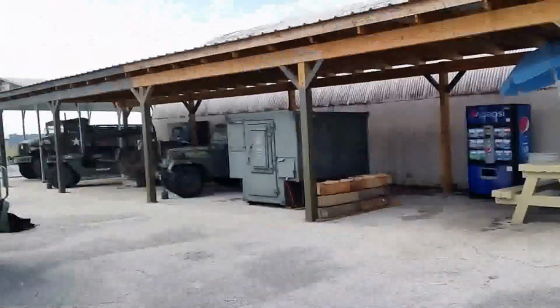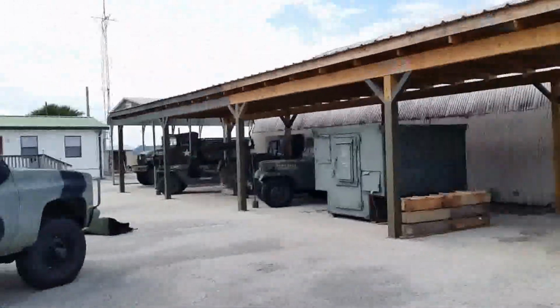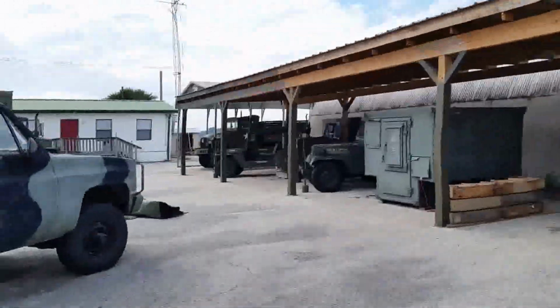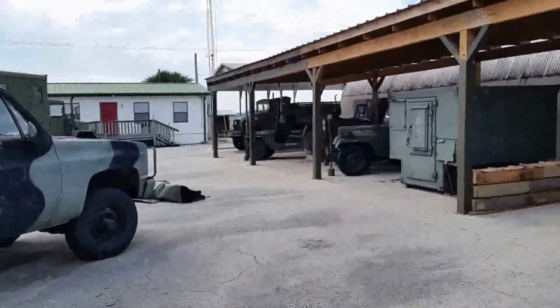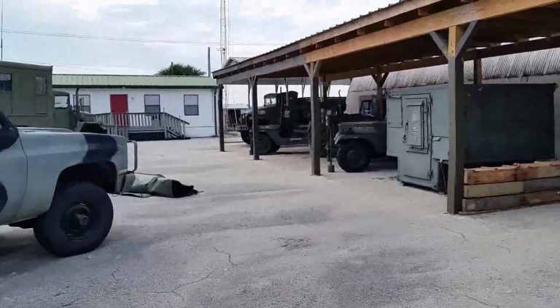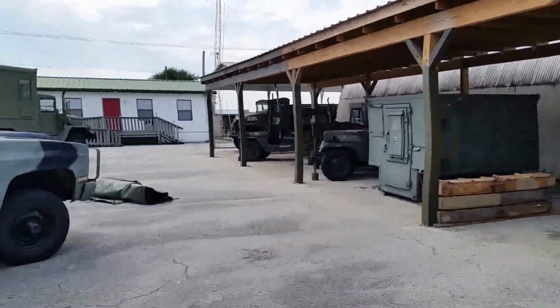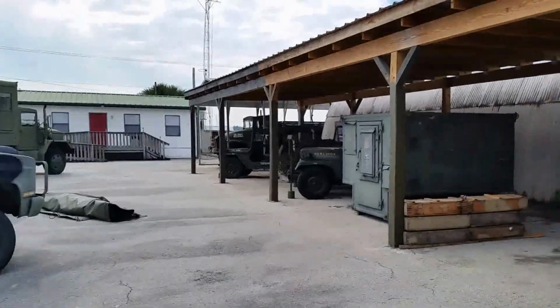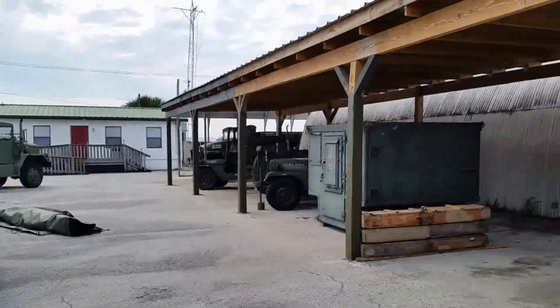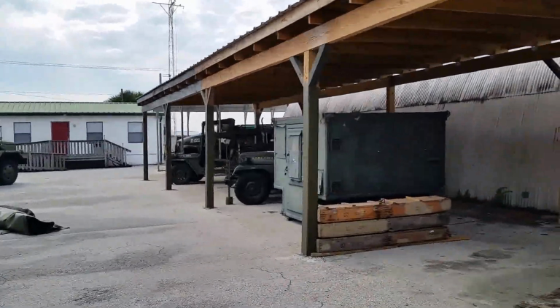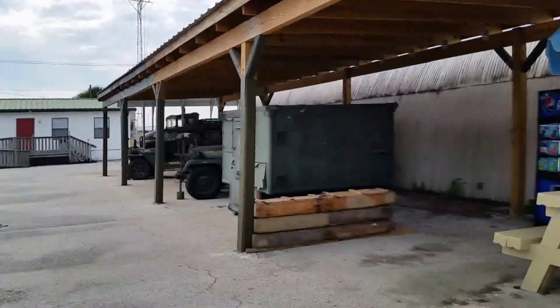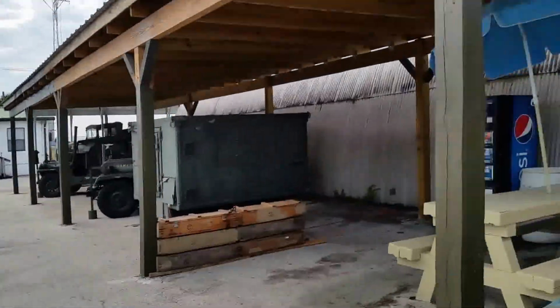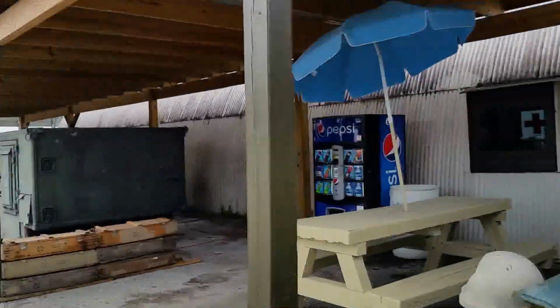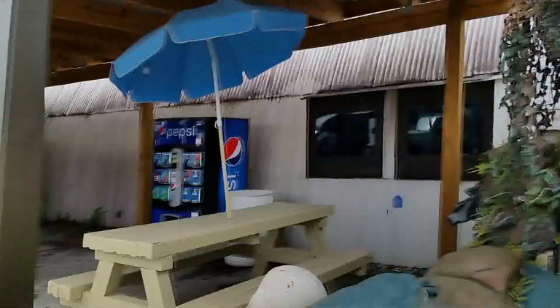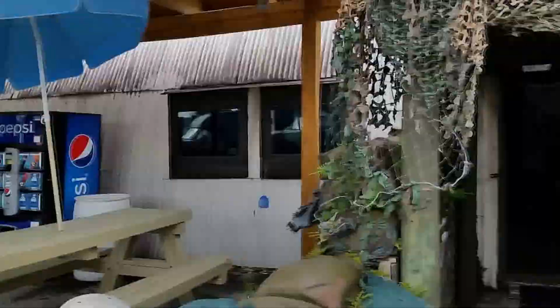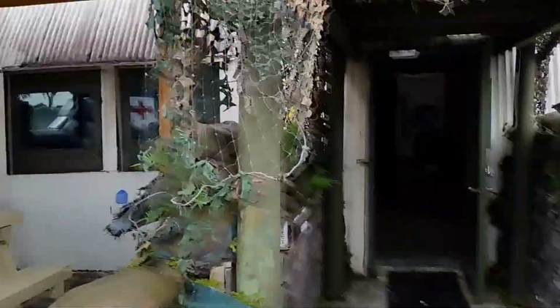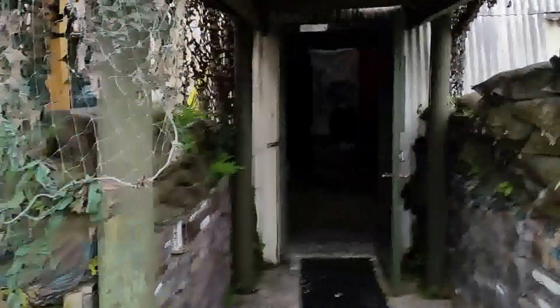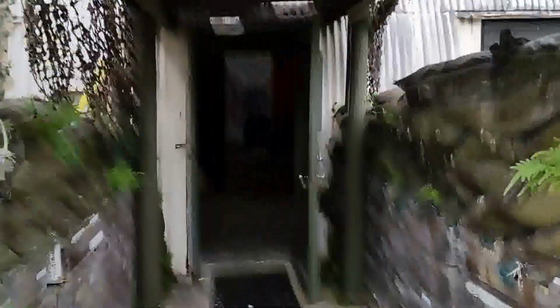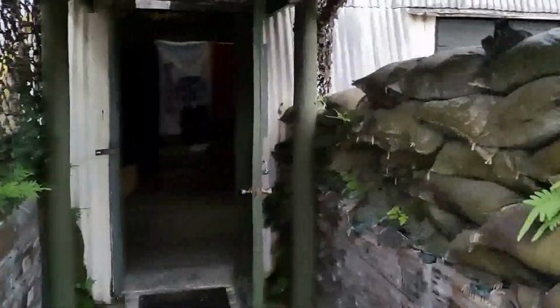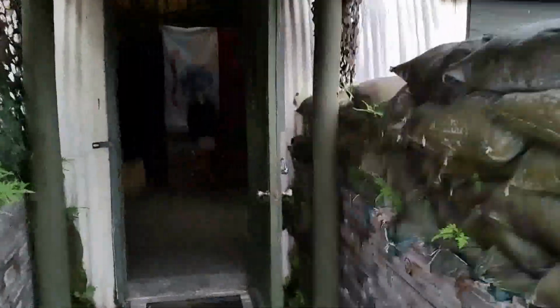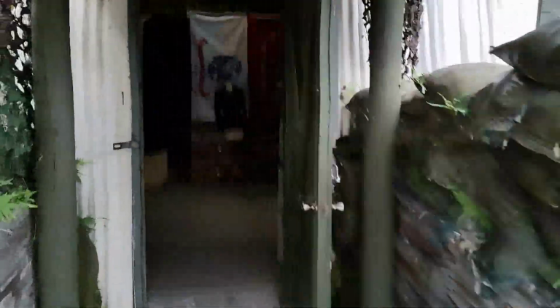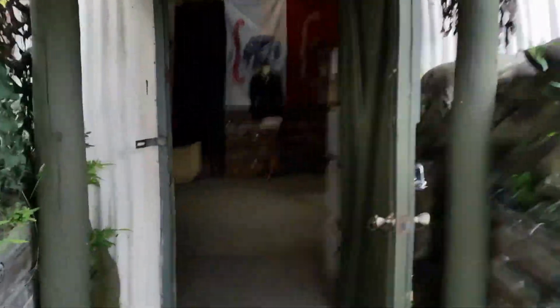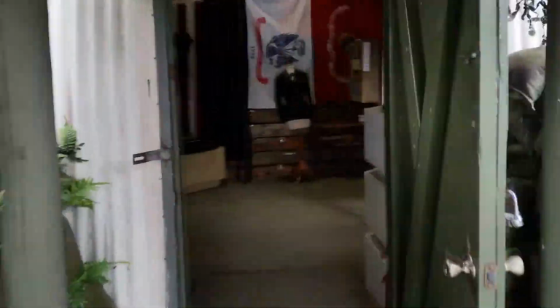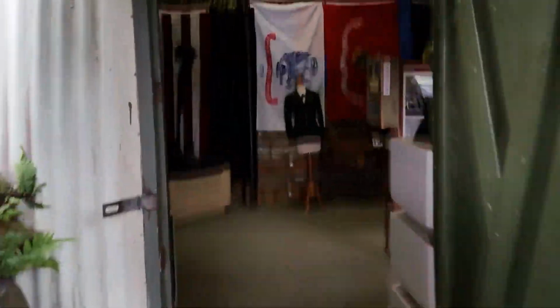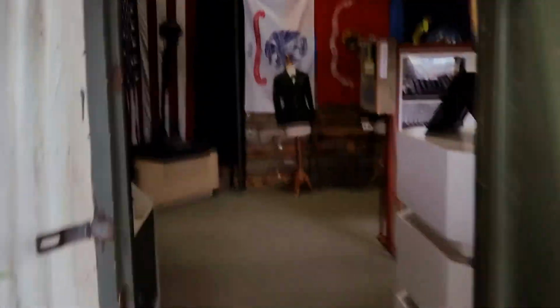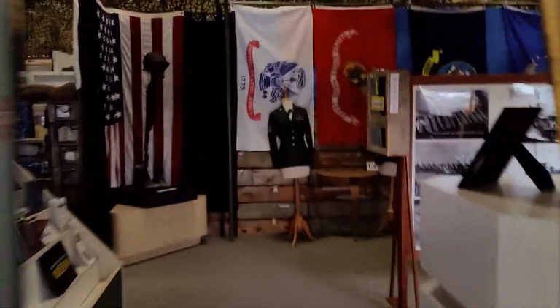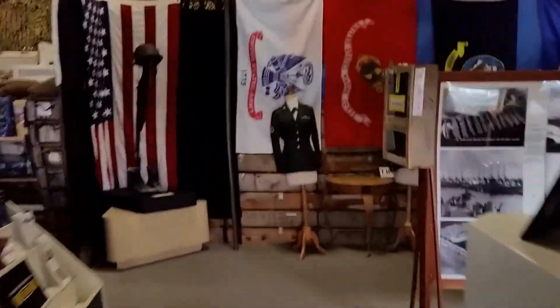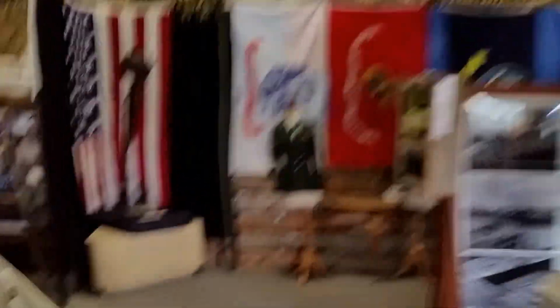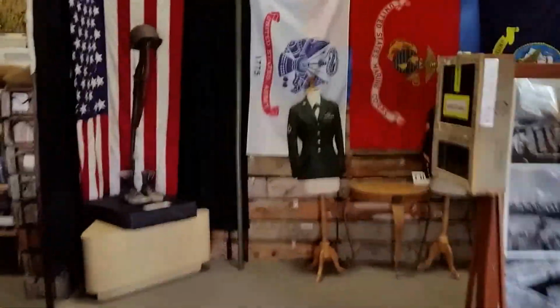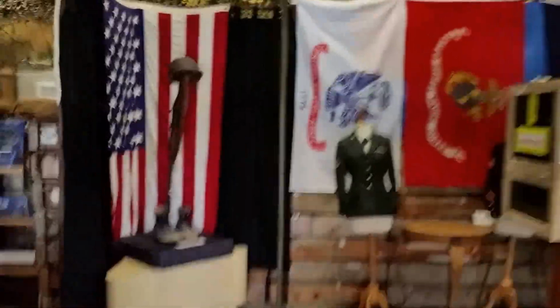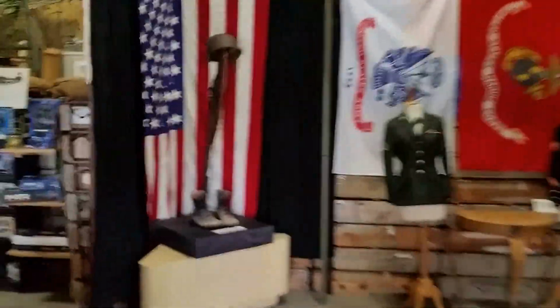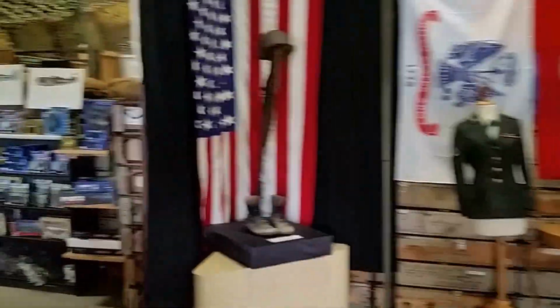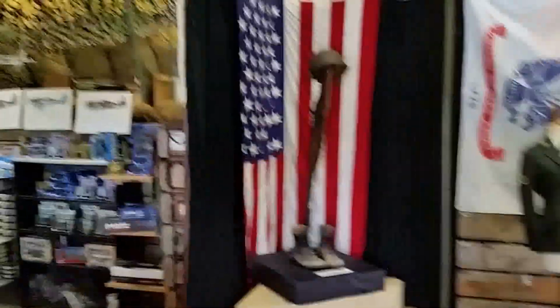Frank was over there earlier working on some wall lockers, securing them. Let's step inside and see what's happening.